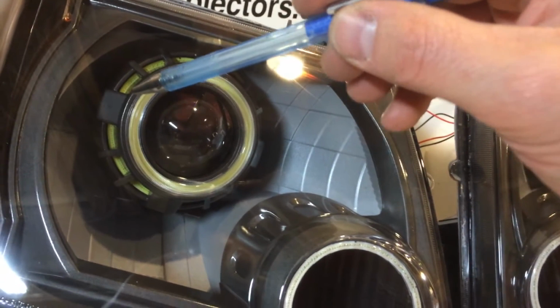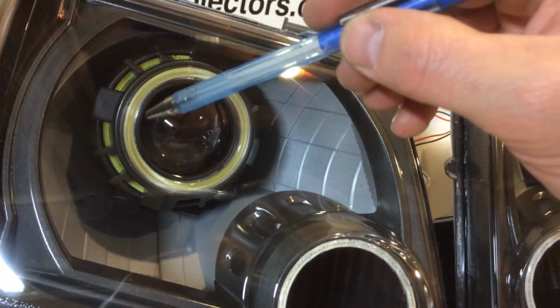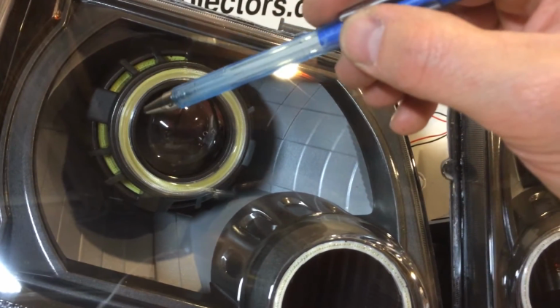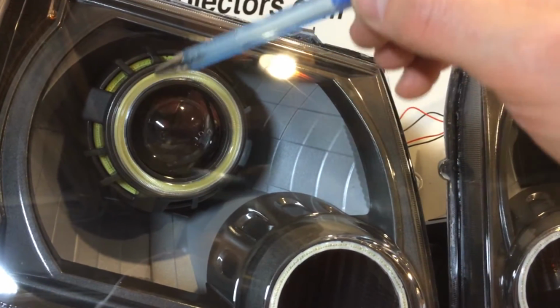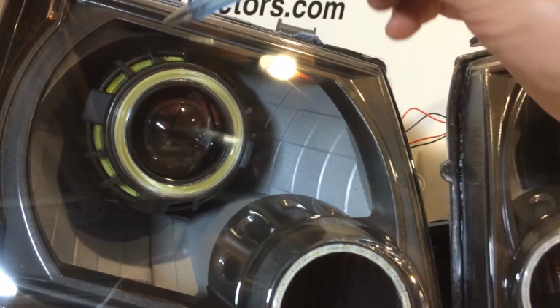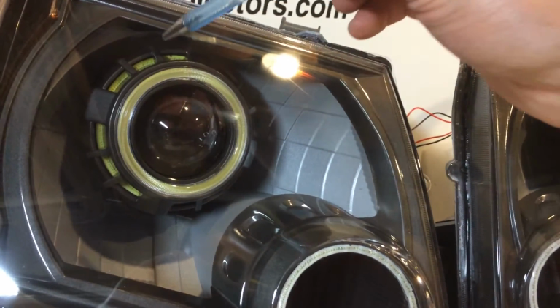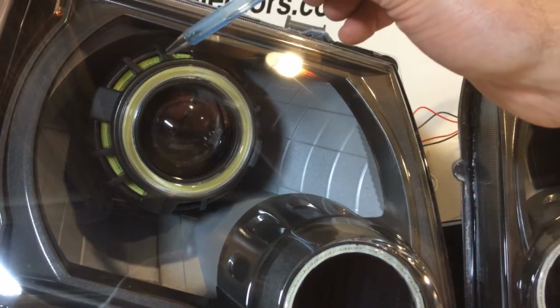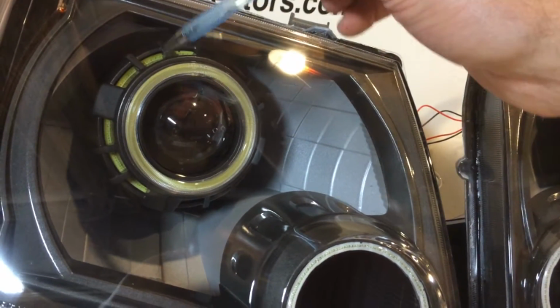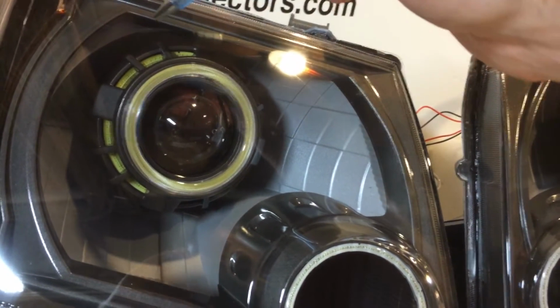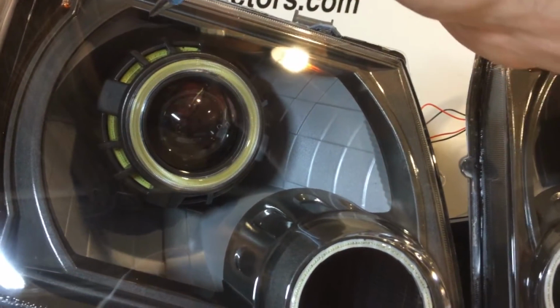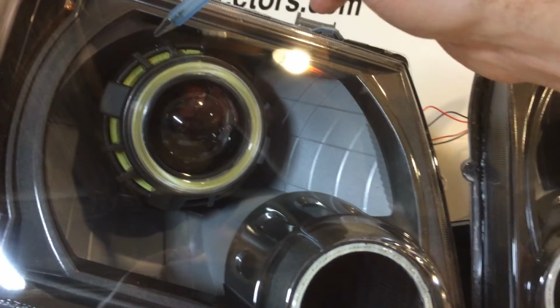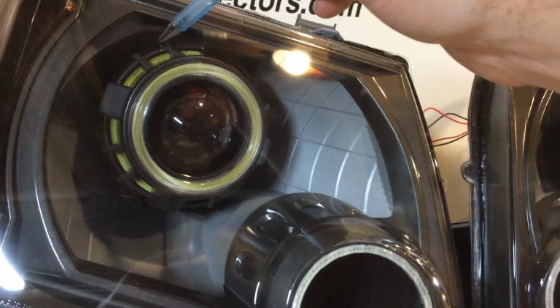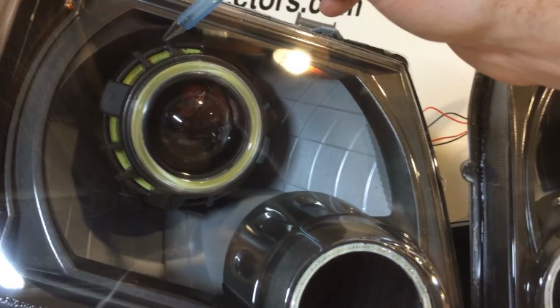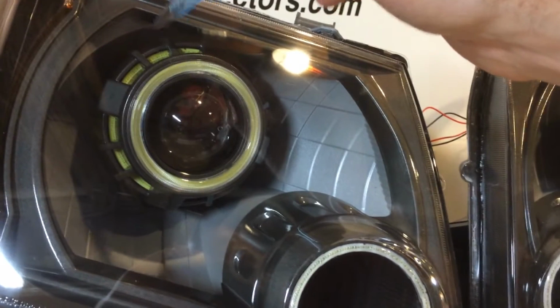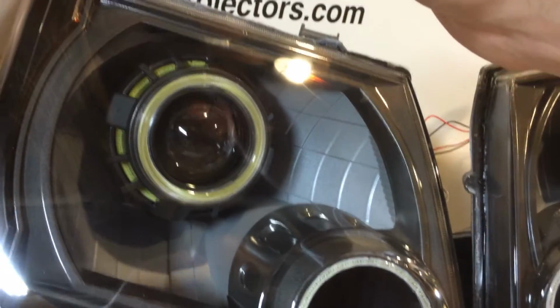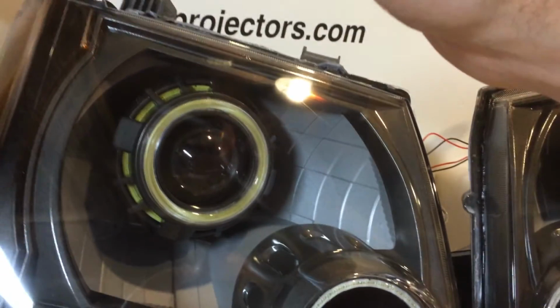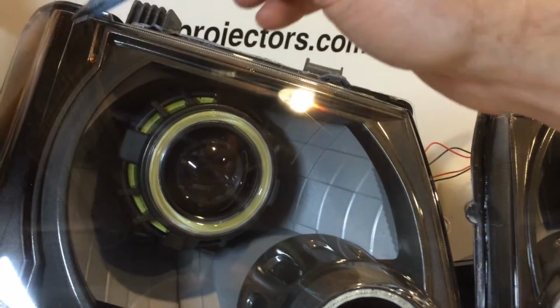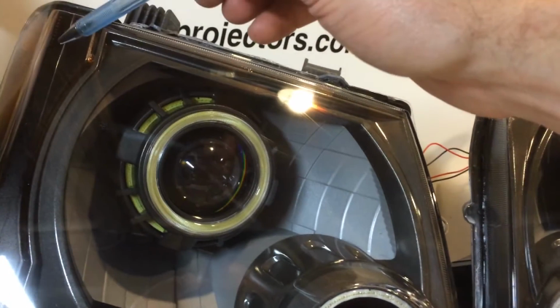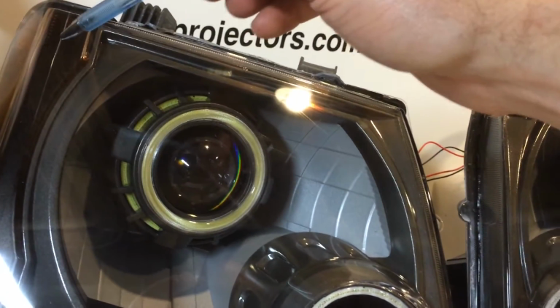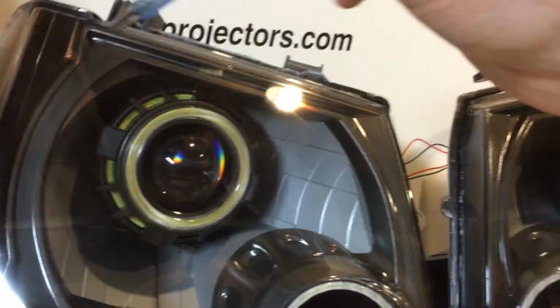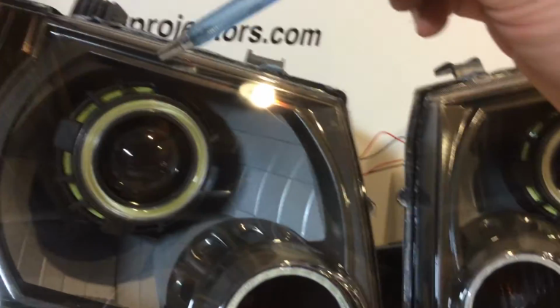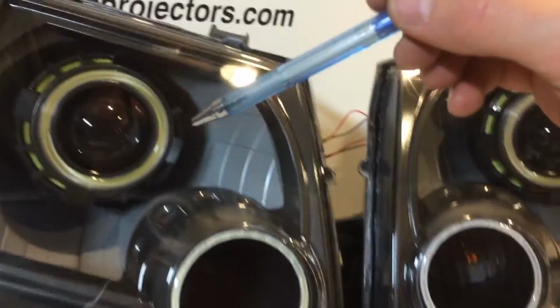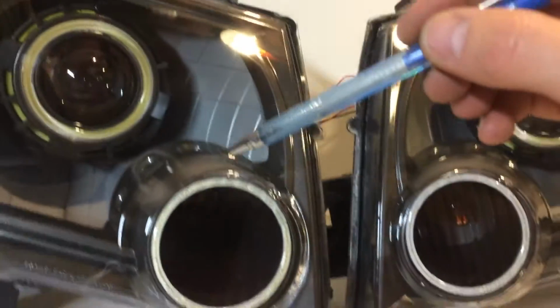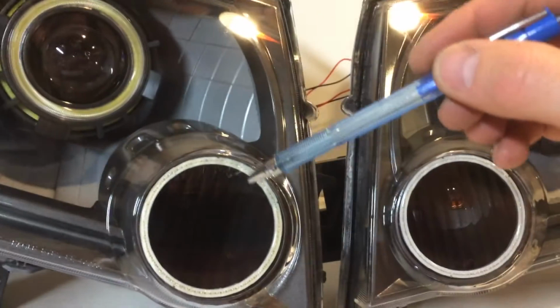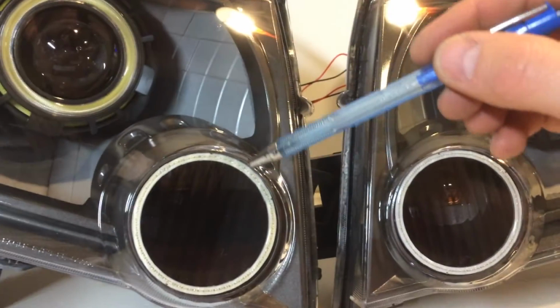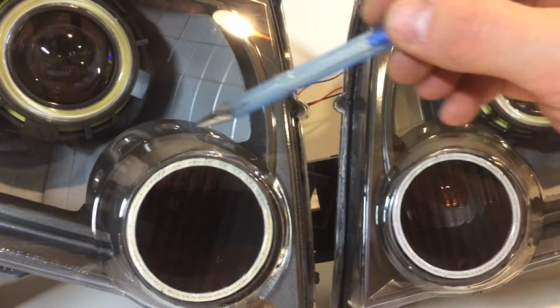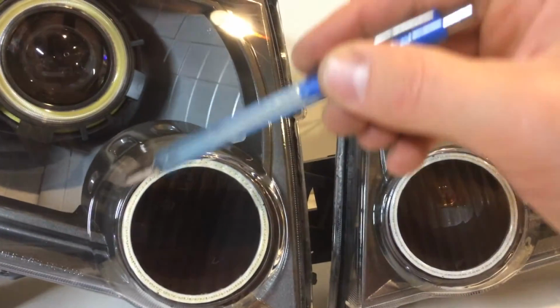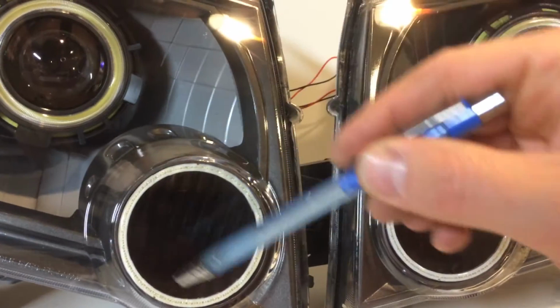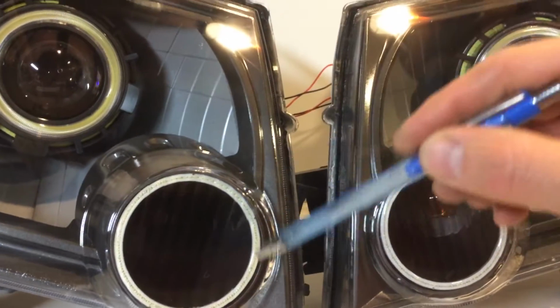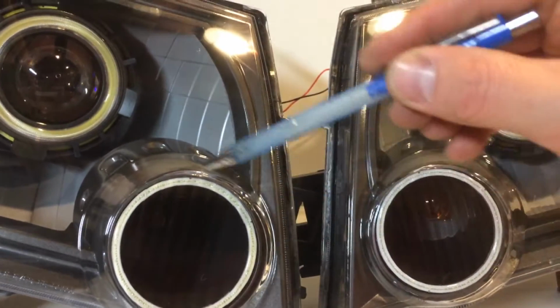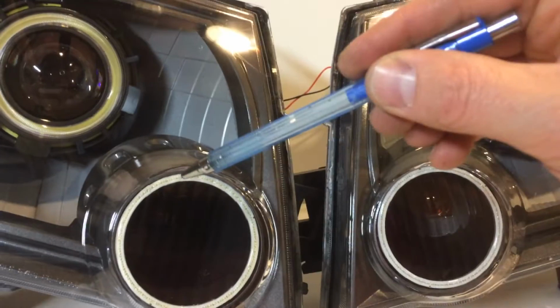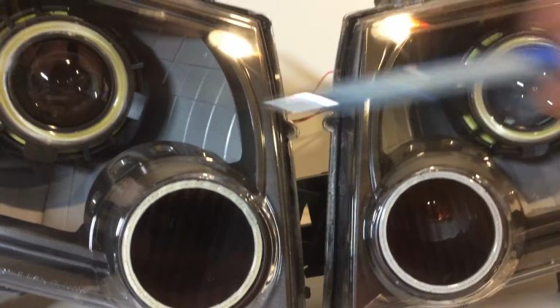These are our monster shrouds with white angel eyes in the front and in the rear of the shroud. We tinted the reflectors and we put amber angel eyes here in the turn signals.